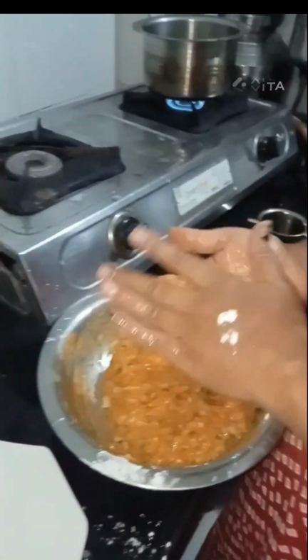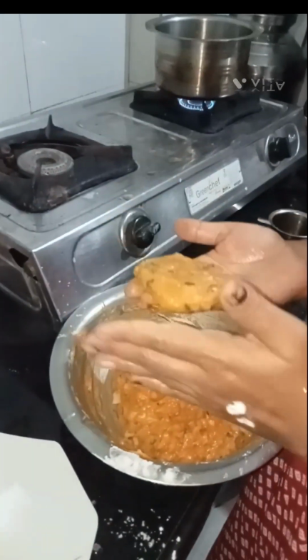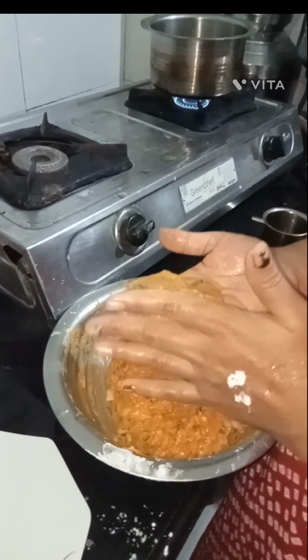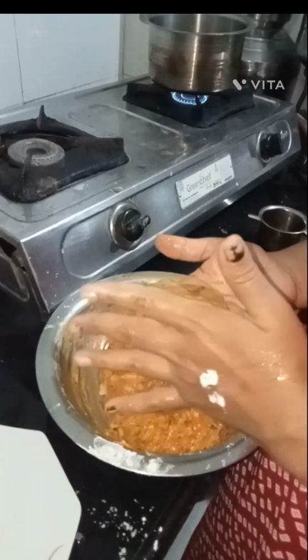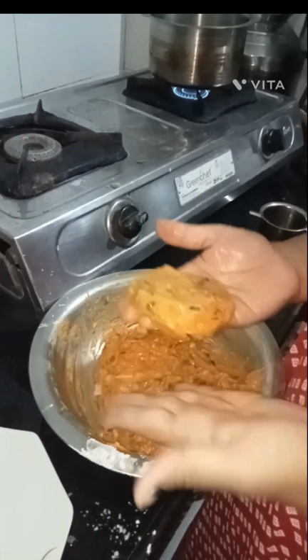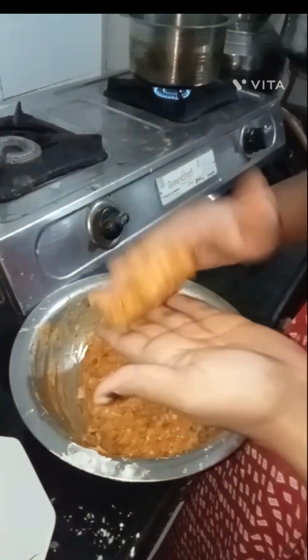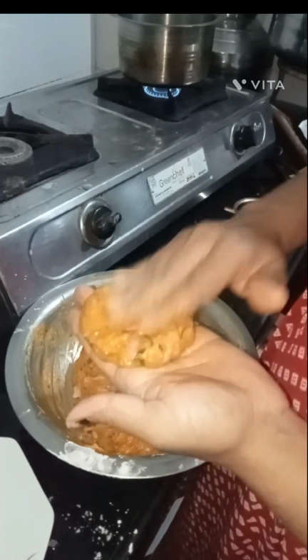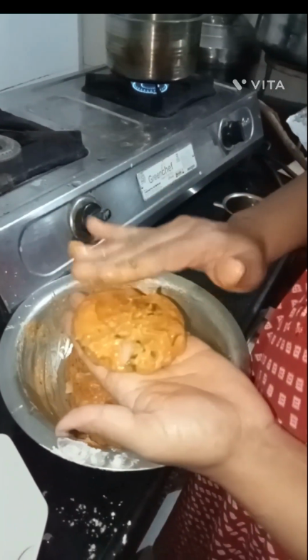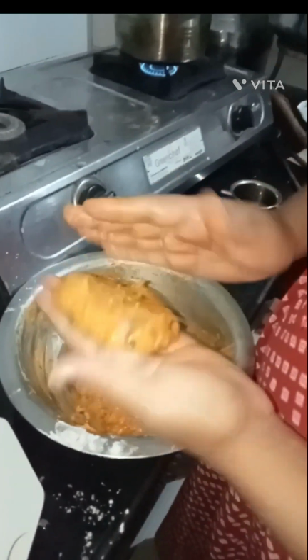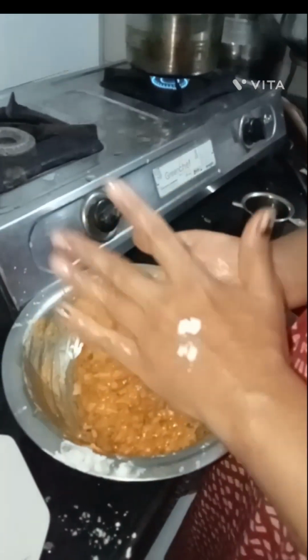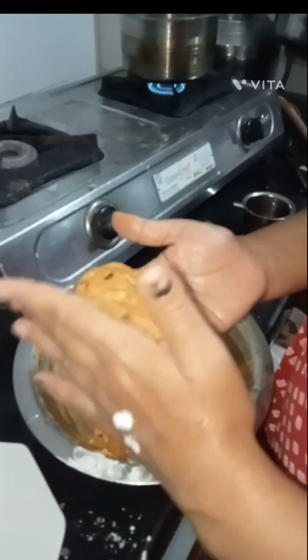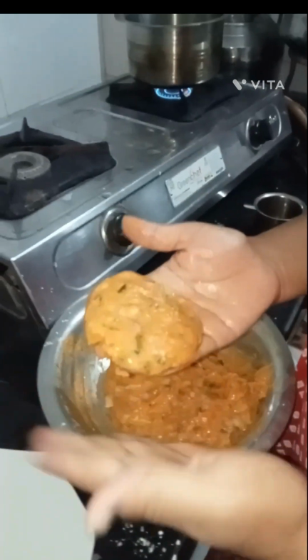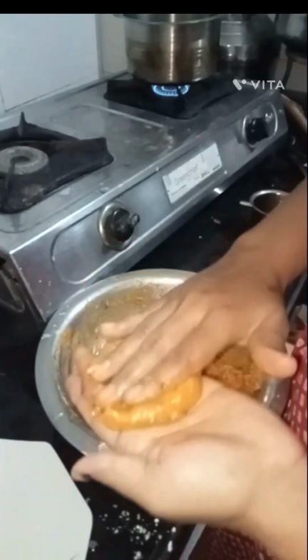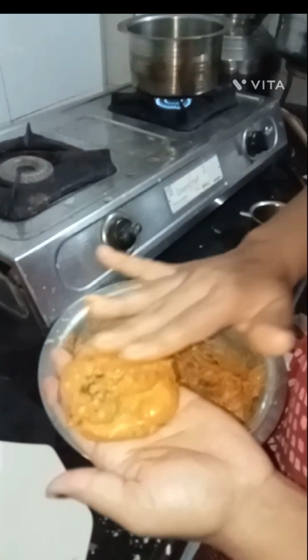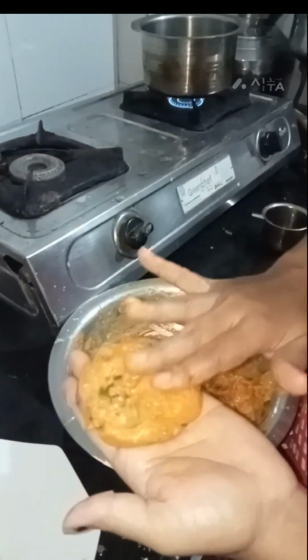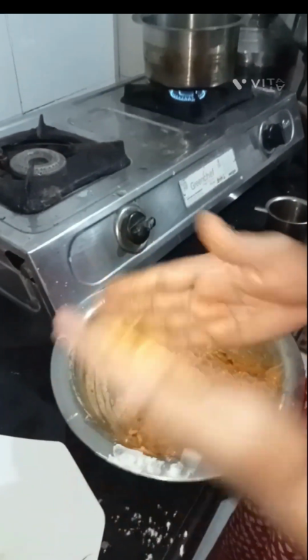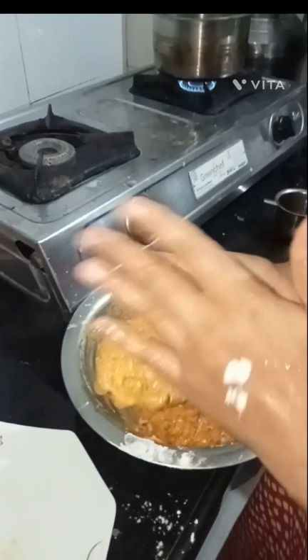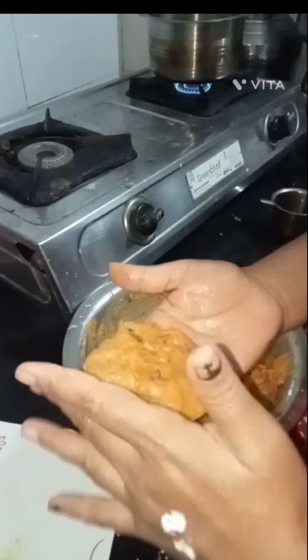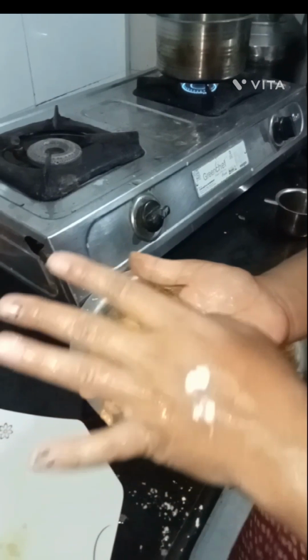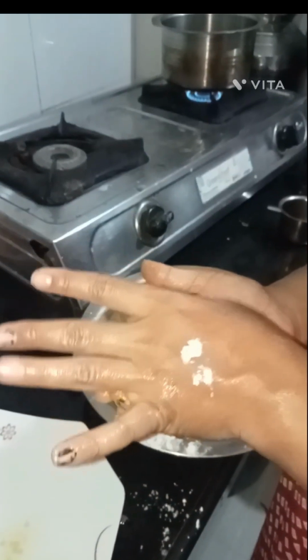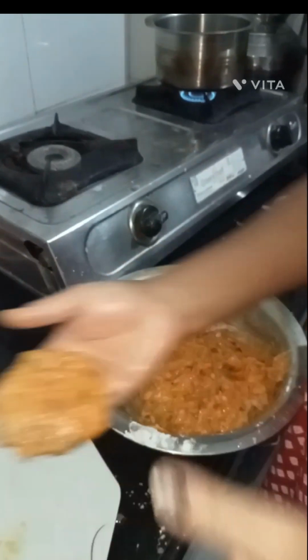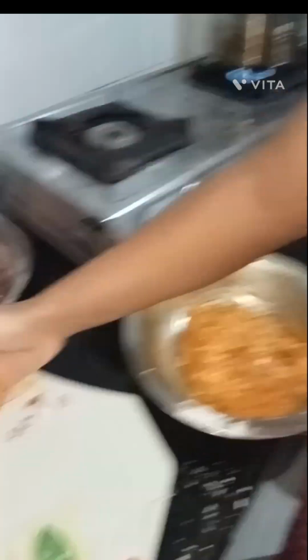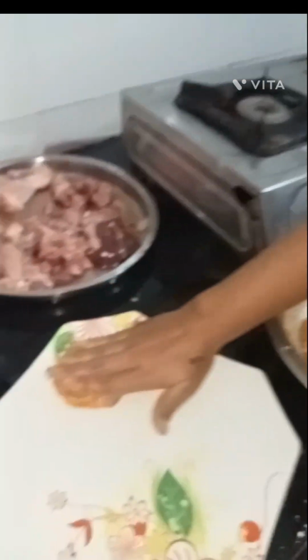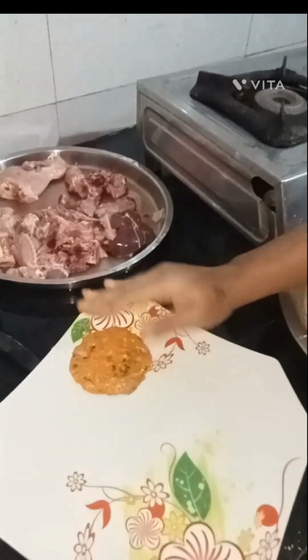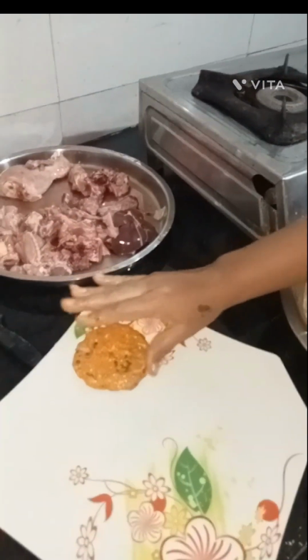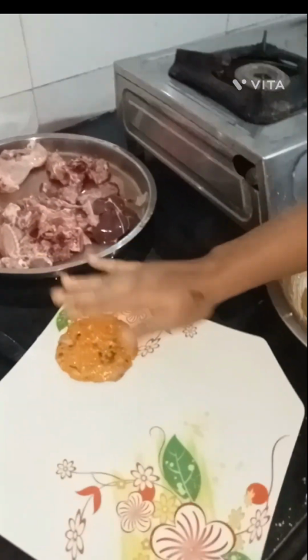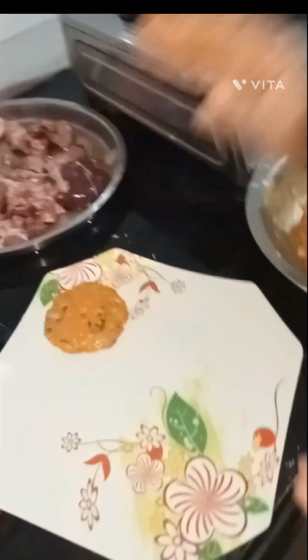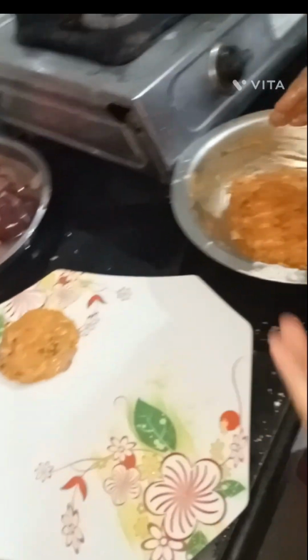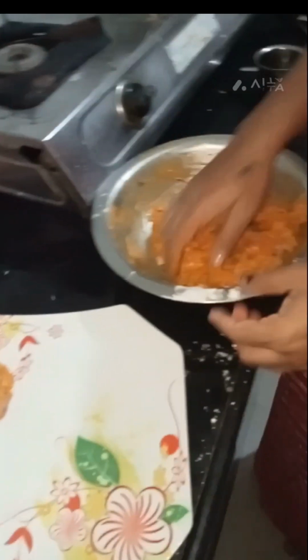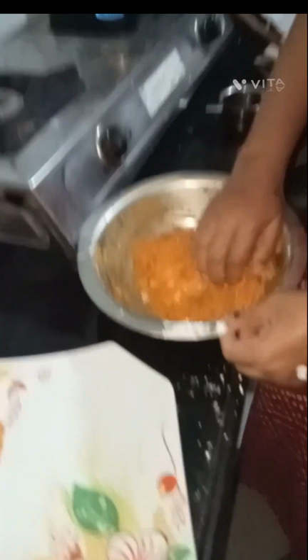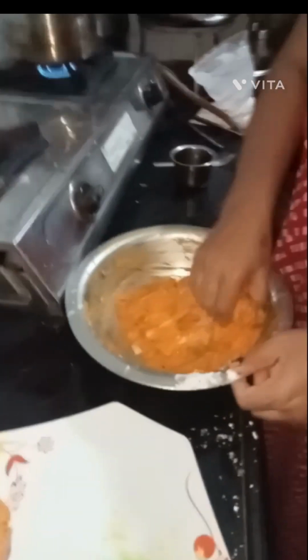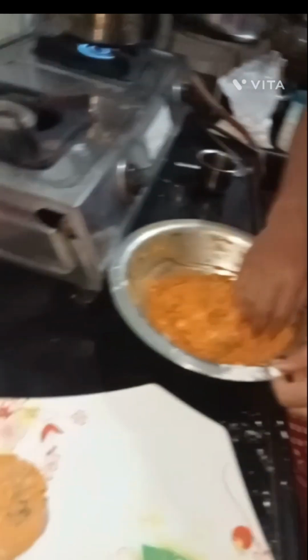There's a bit more chicken. I use the chicken to fry a little bit. I use this chicken and try to cook a little bit more than it is.